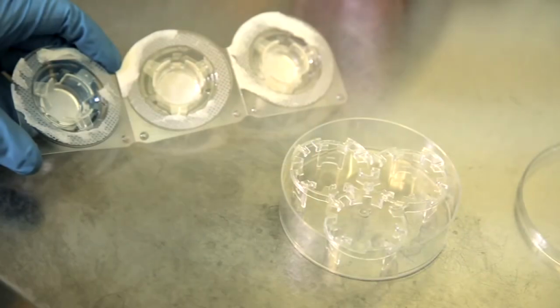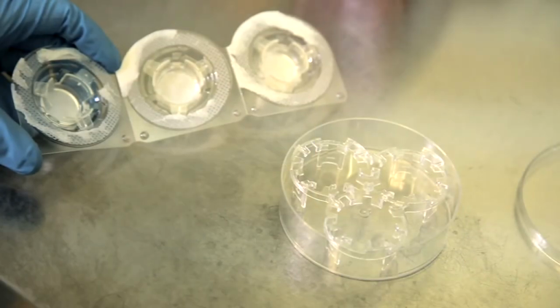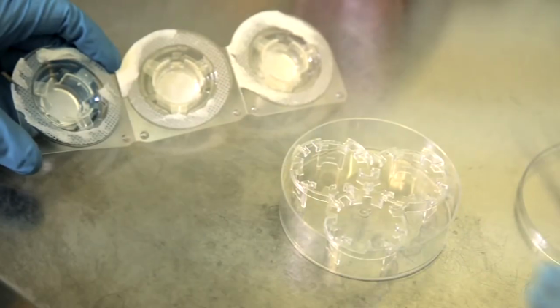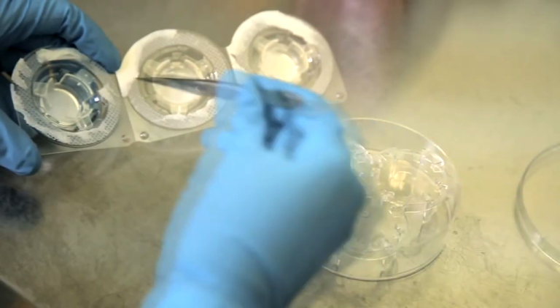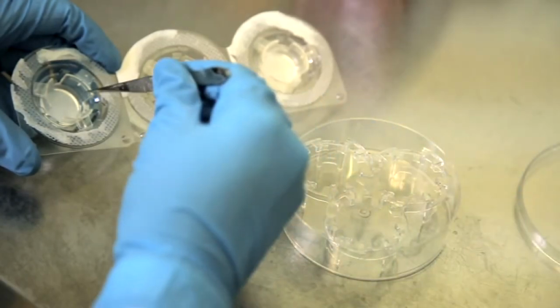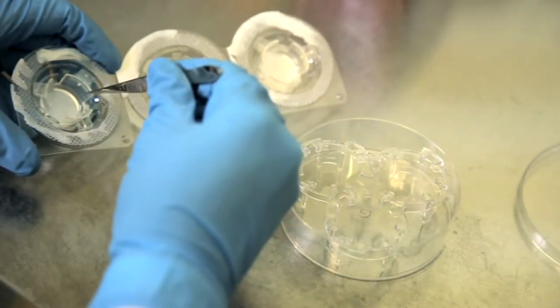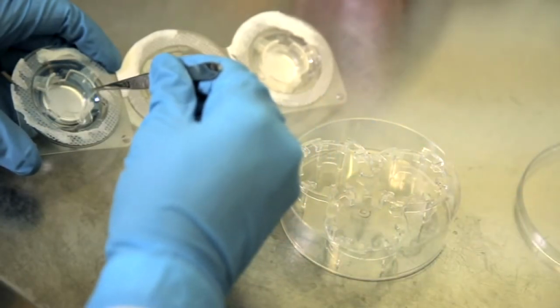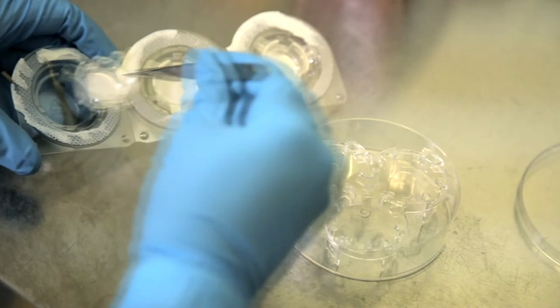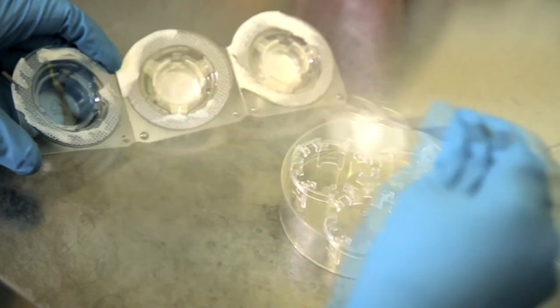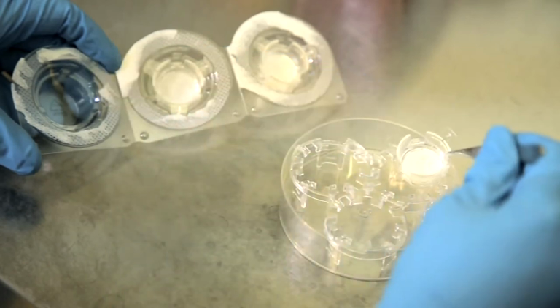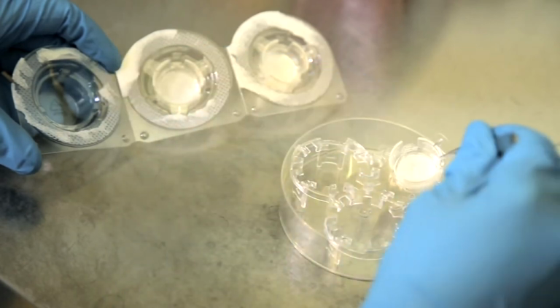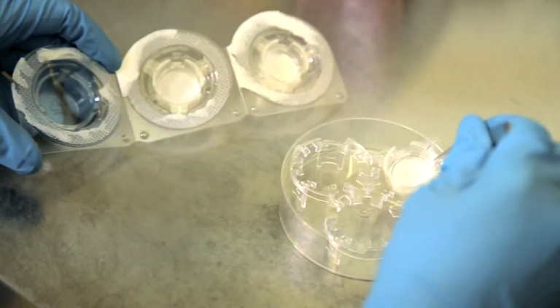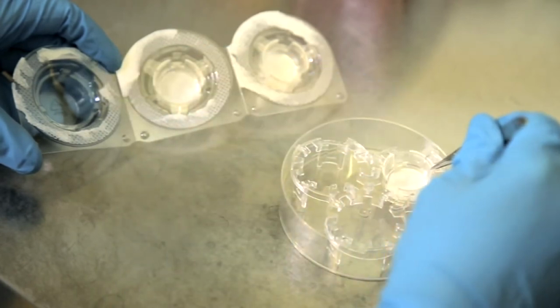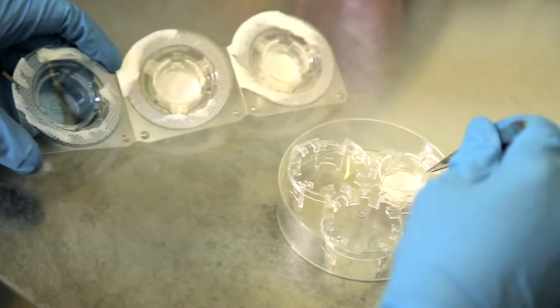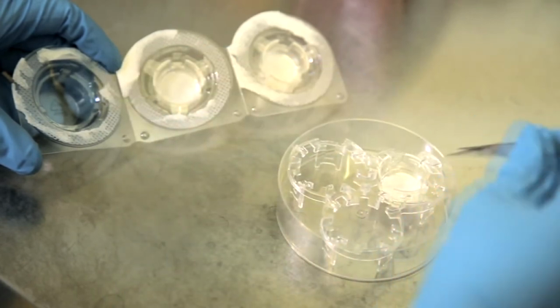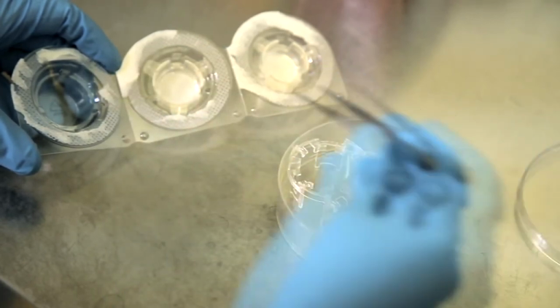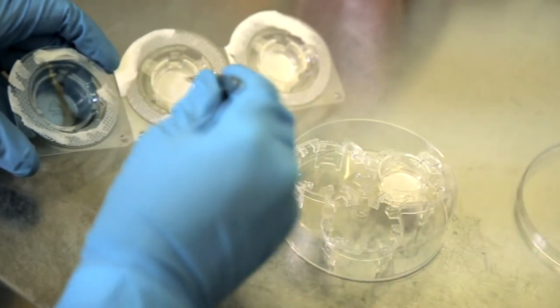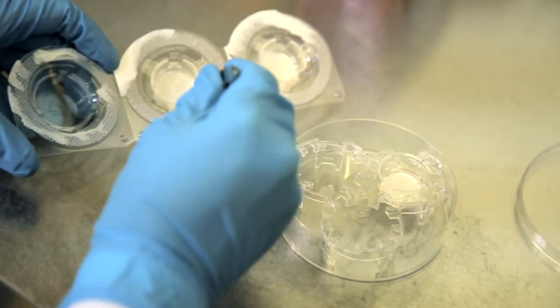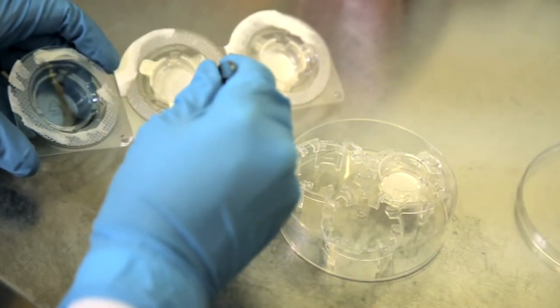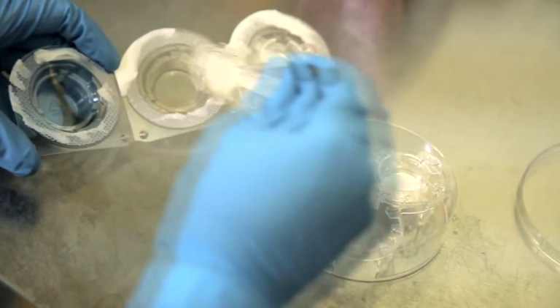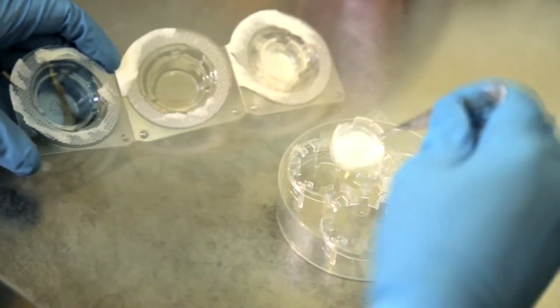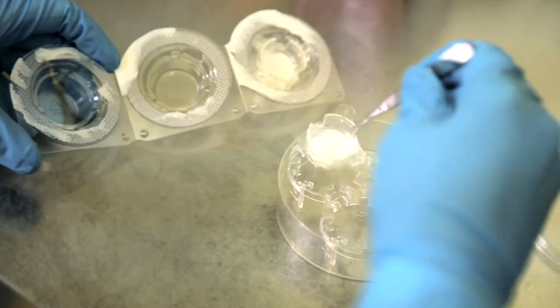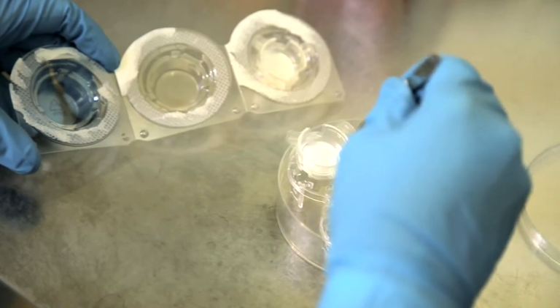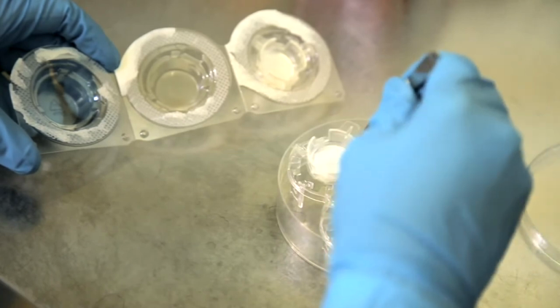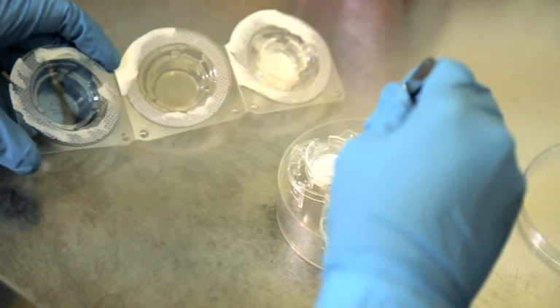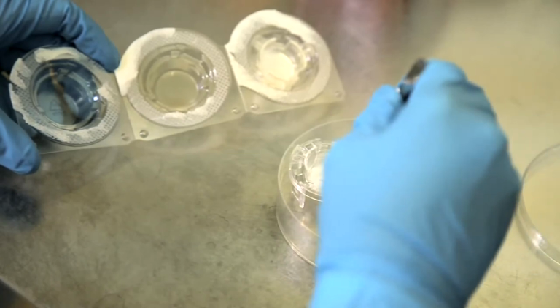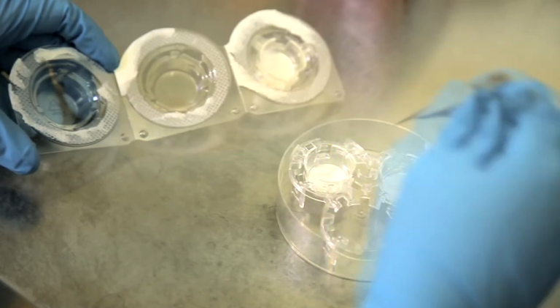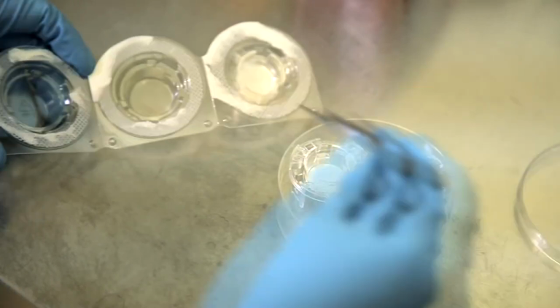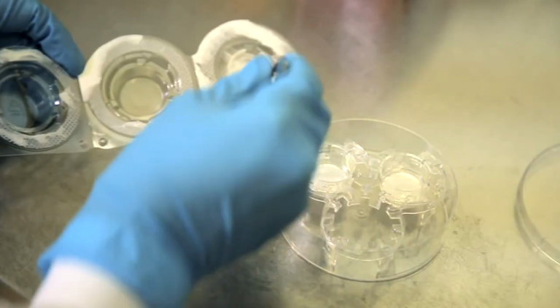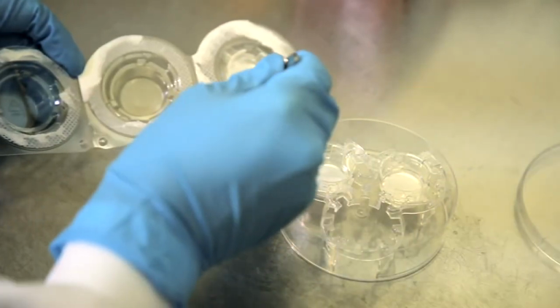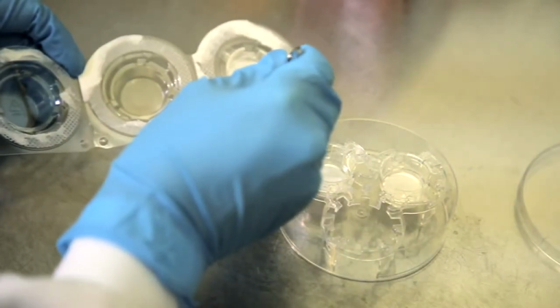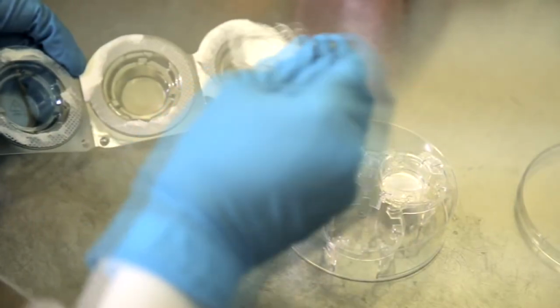Our well insert holder is designed to hold well inserts in a large volume petri dish, reducing the need for frequent media changes. This format should be used for prolonged cell growth of highly proliferative and demanding cell types.